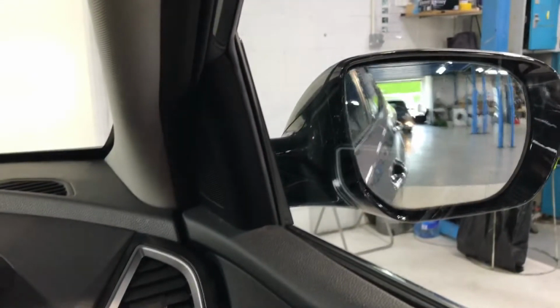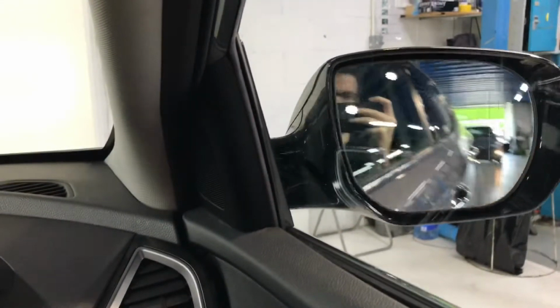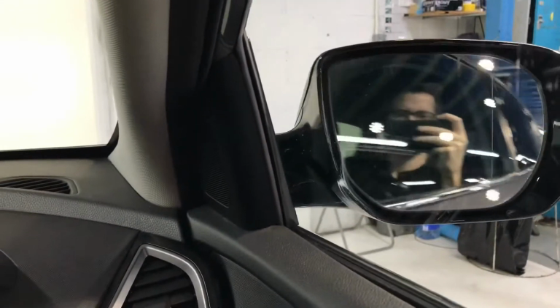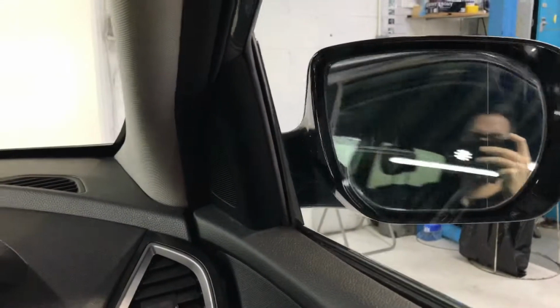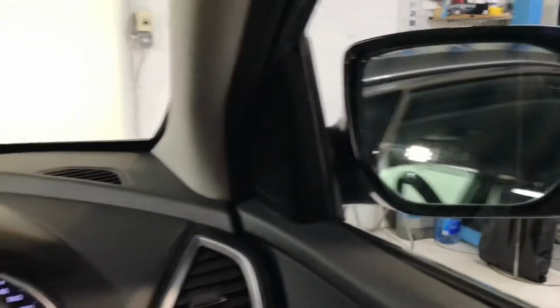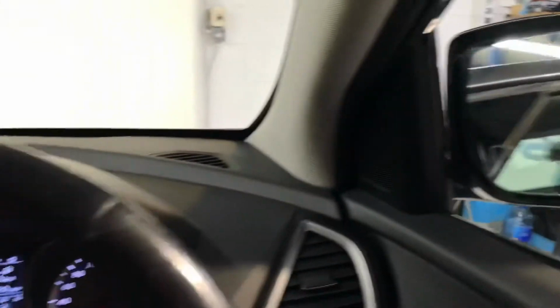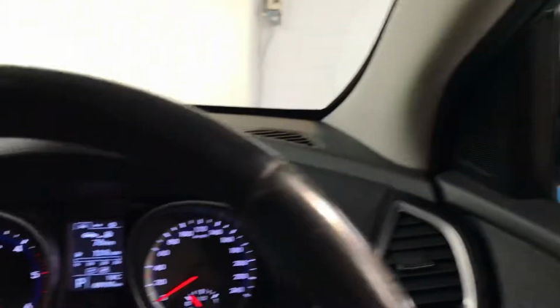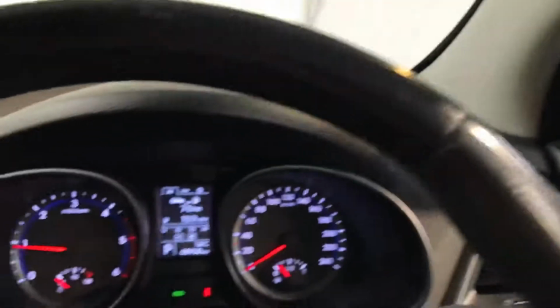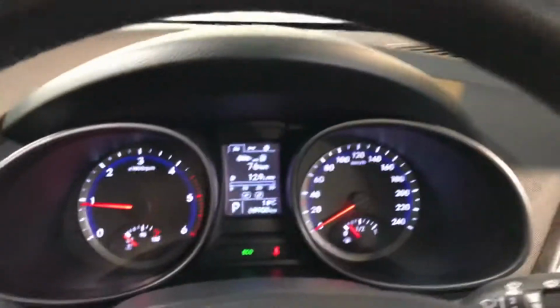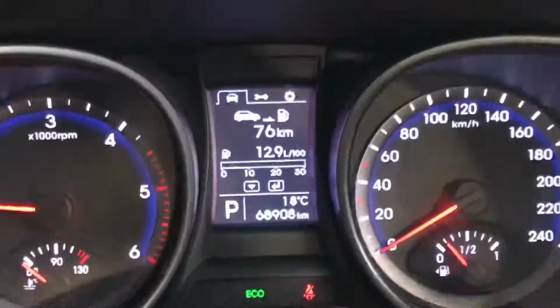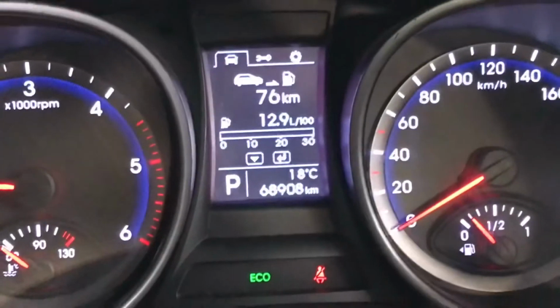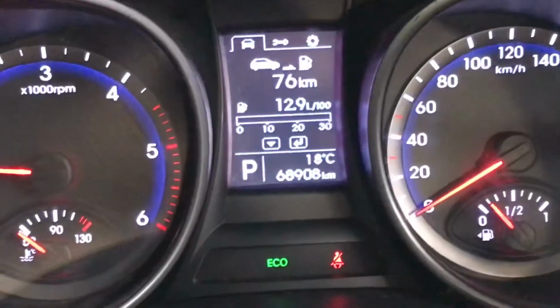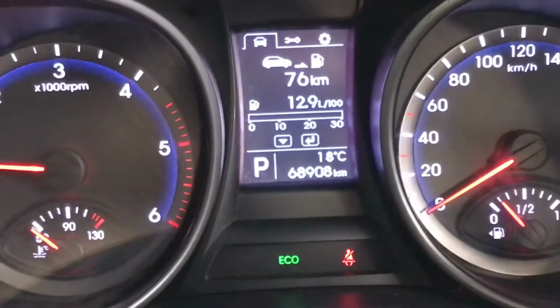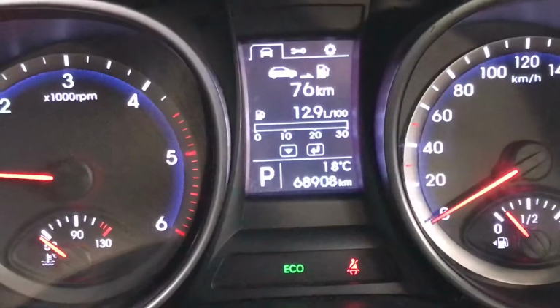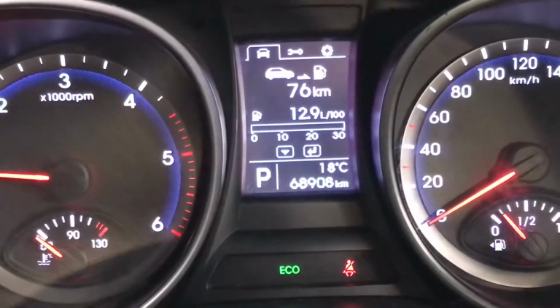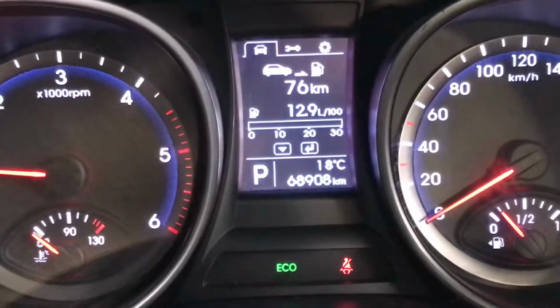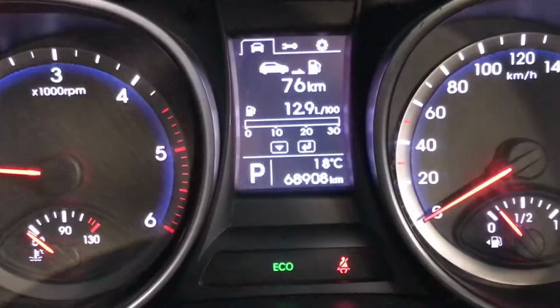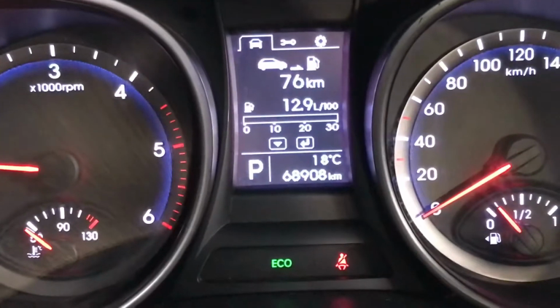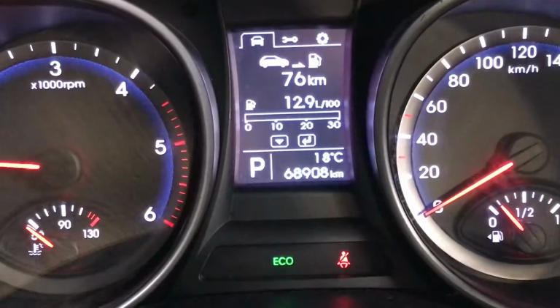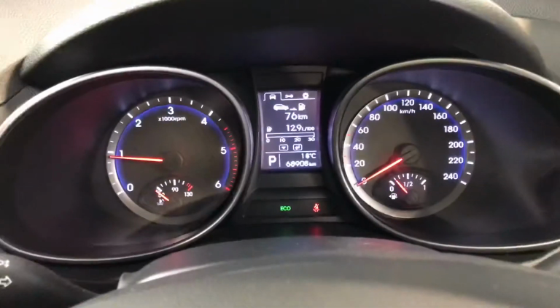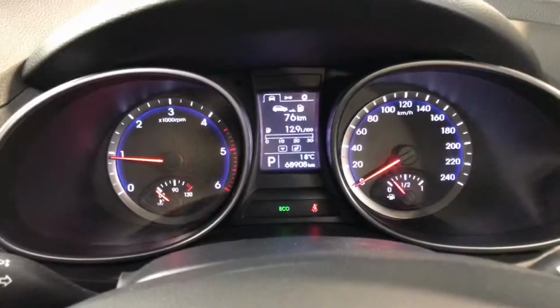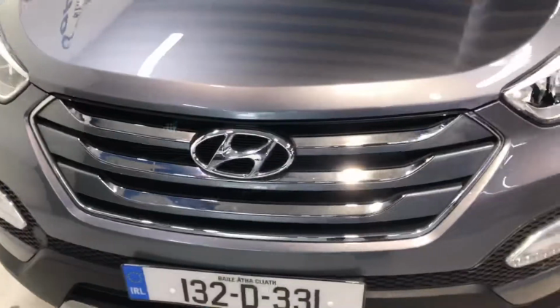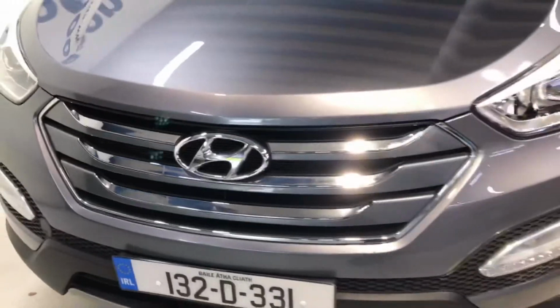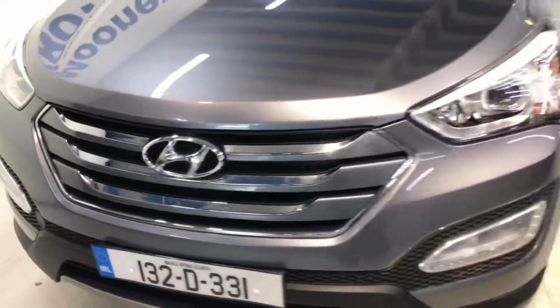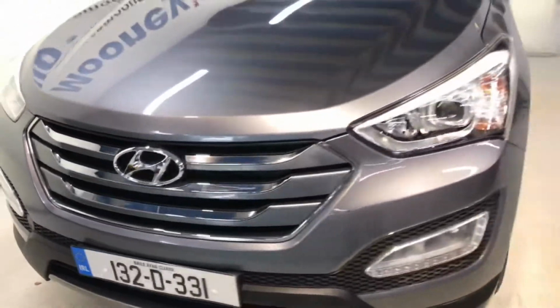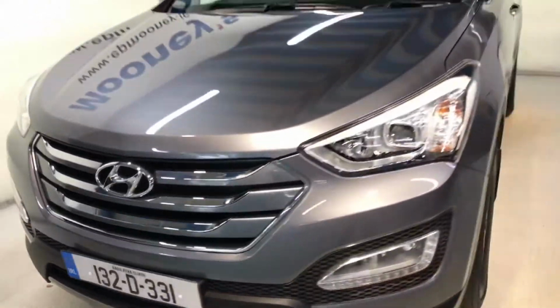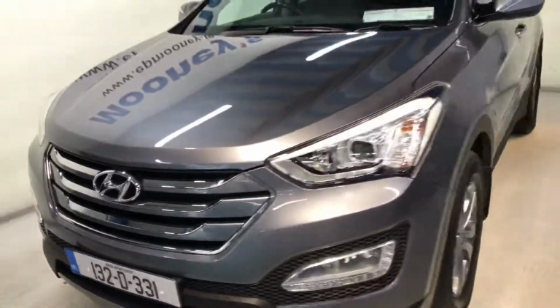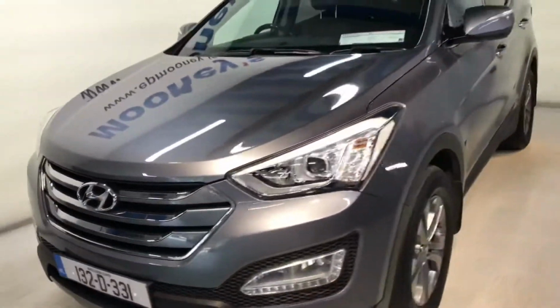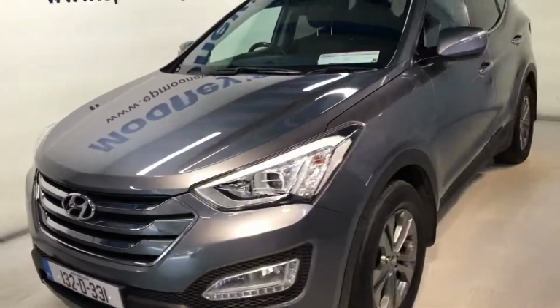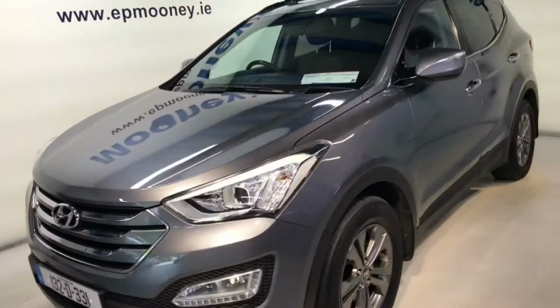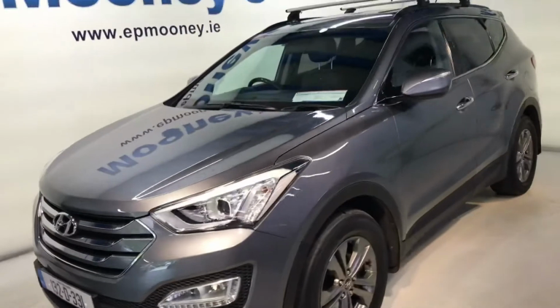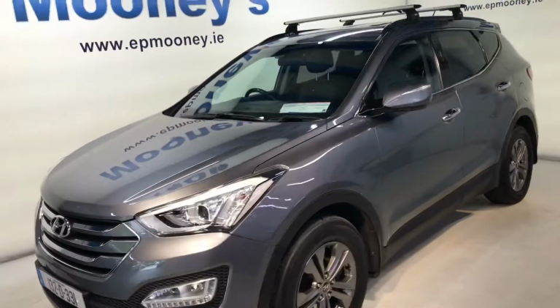This Jeep only has sixty-eight thousand nine hundred kilometres on it. It's been fully serviced here at Mooney's, and of course it will come with a Mooney's warranty.